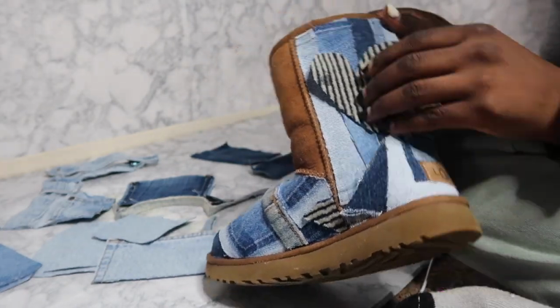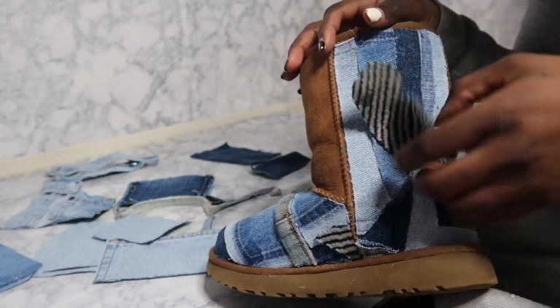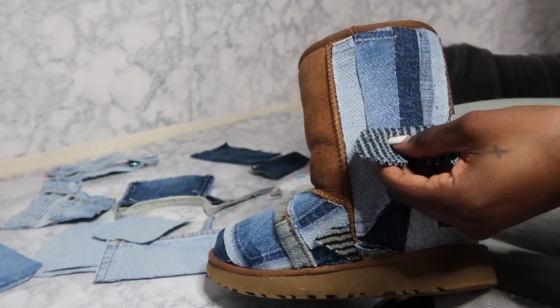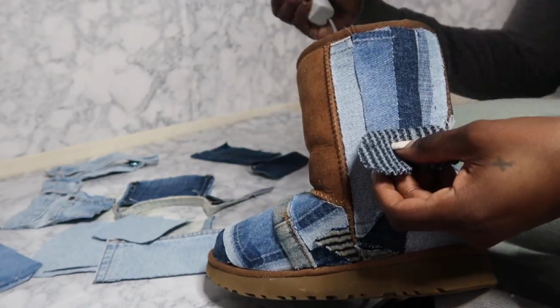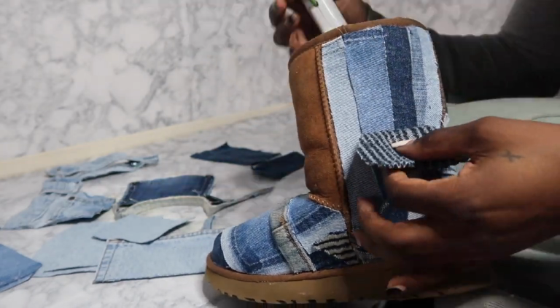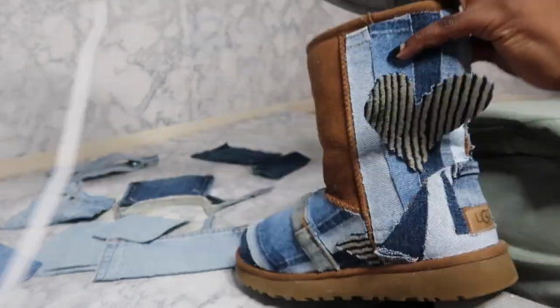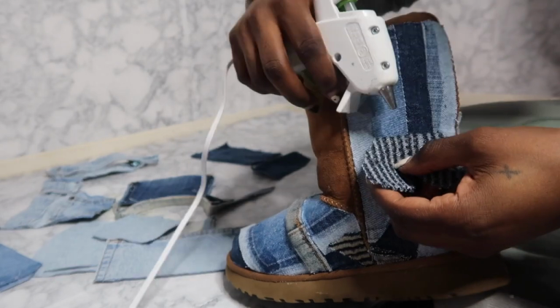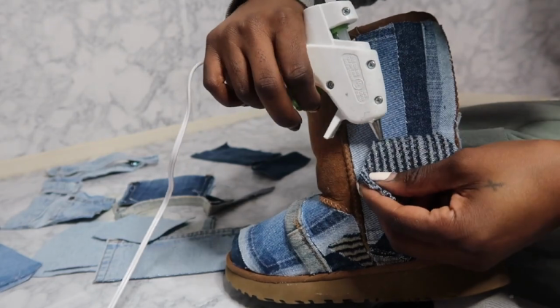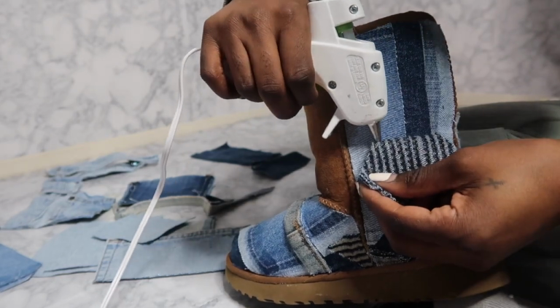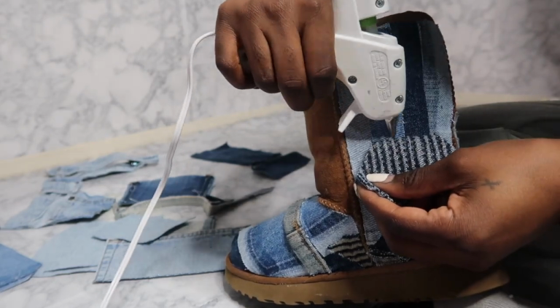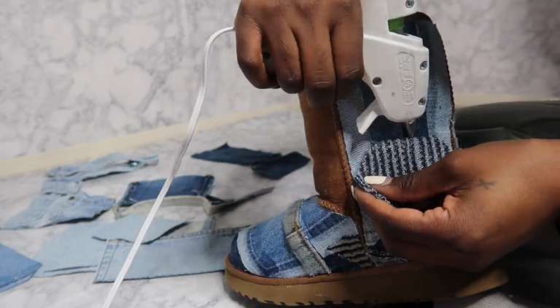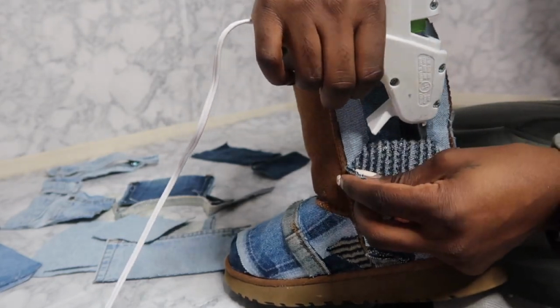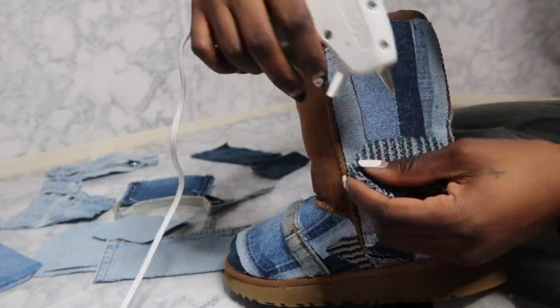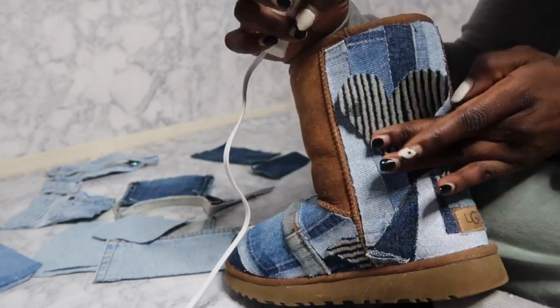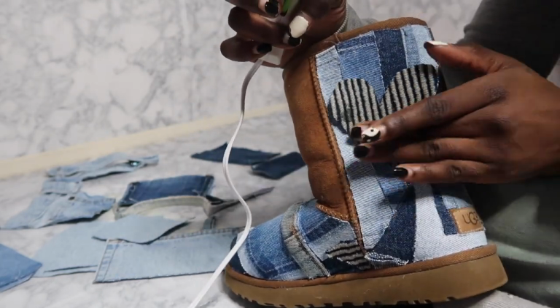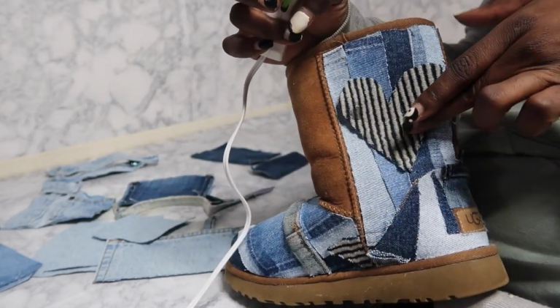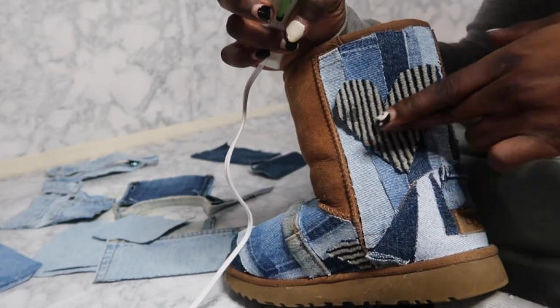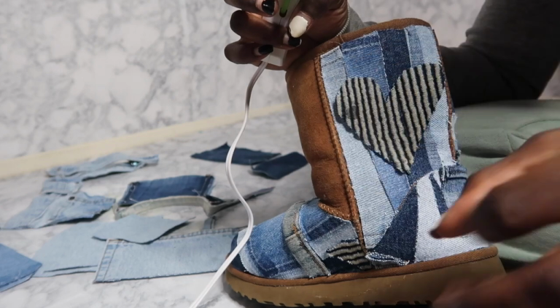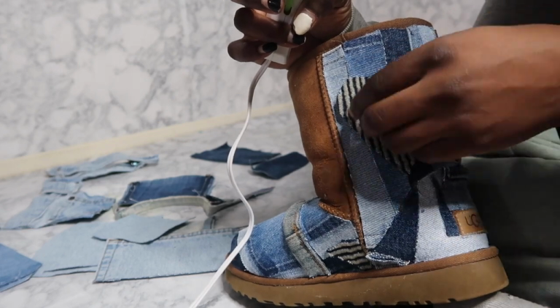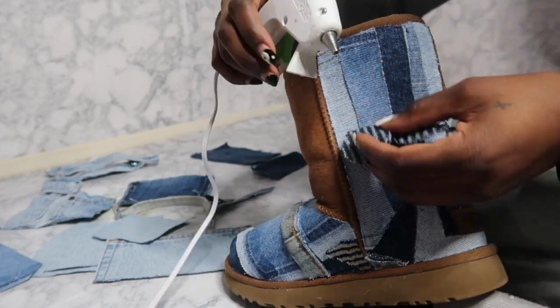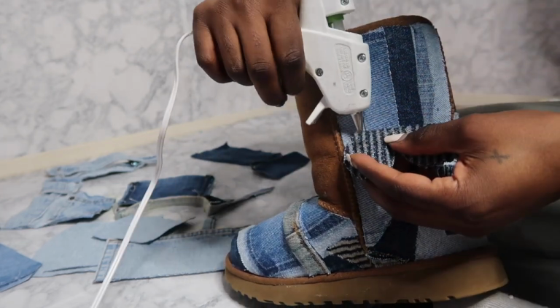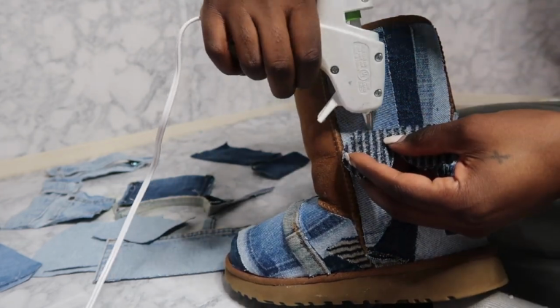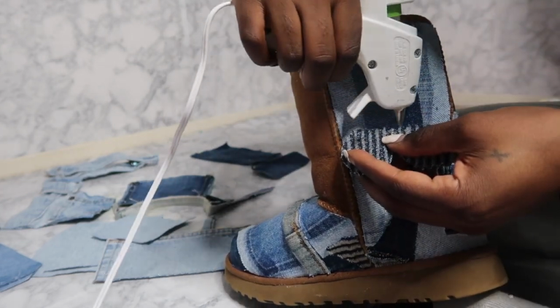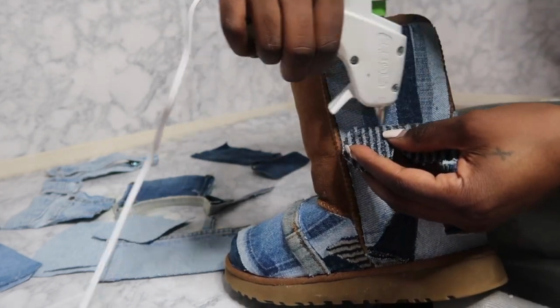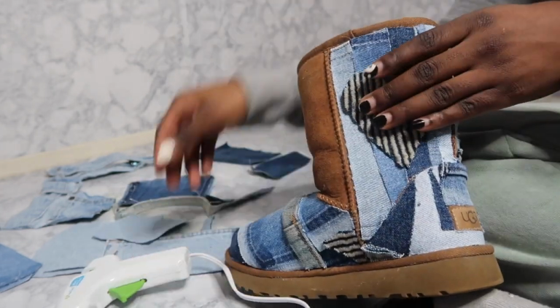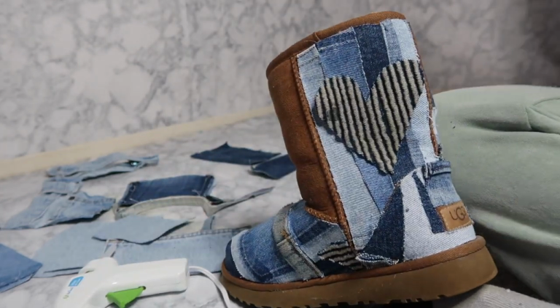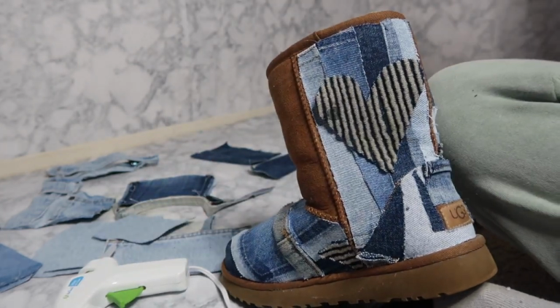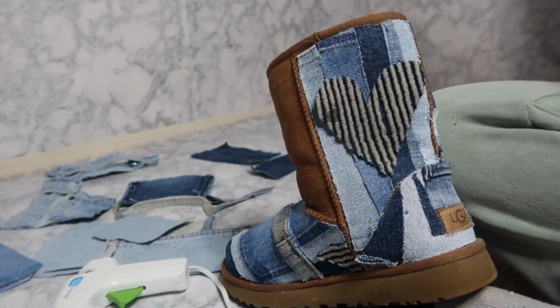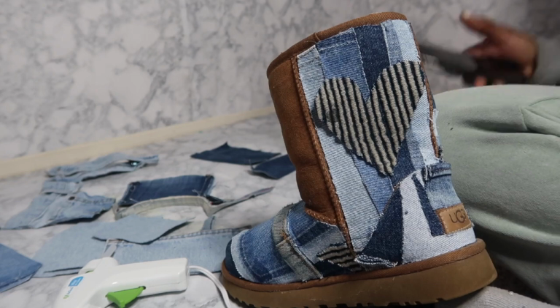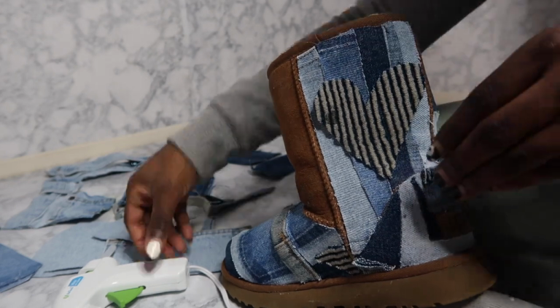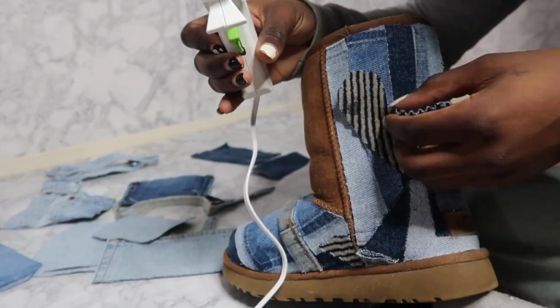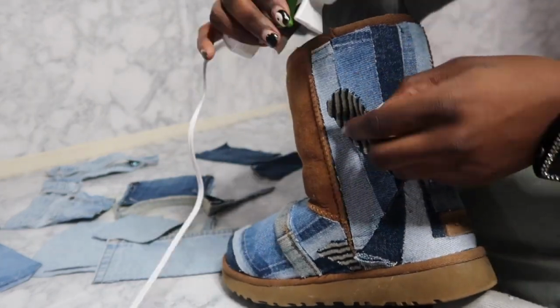I literally cut out random pieces of the jacket — I didn't record that part. Just cut out random pieces; it doesn't have to be perfect.